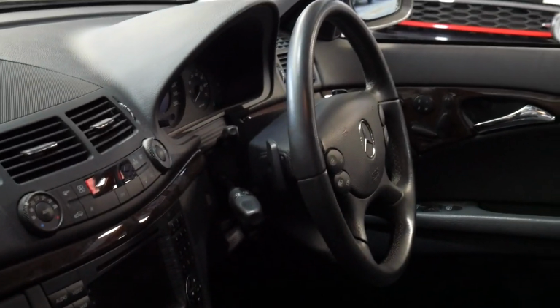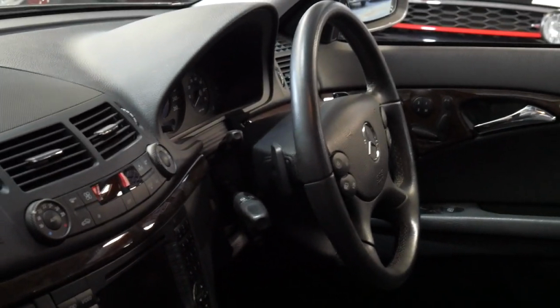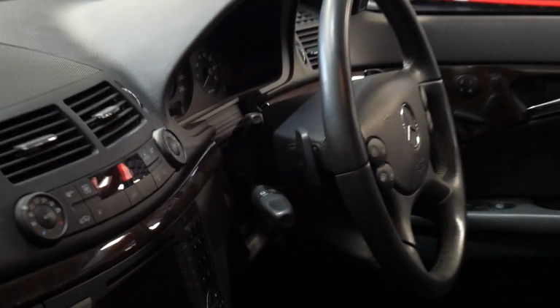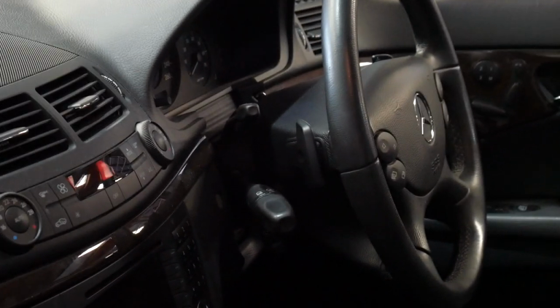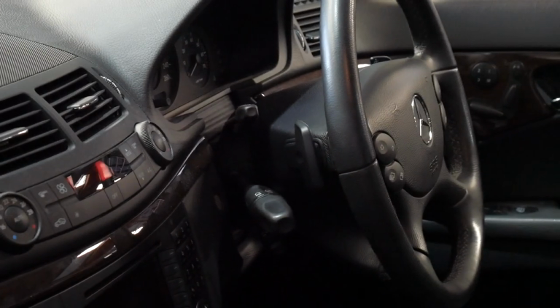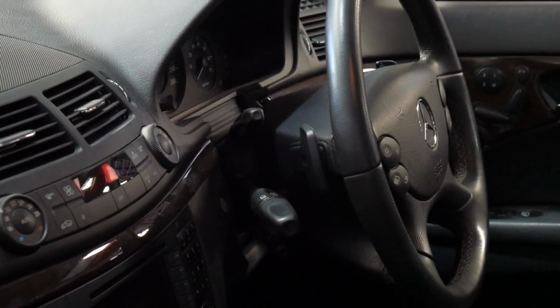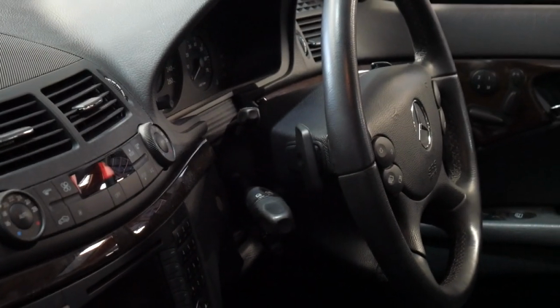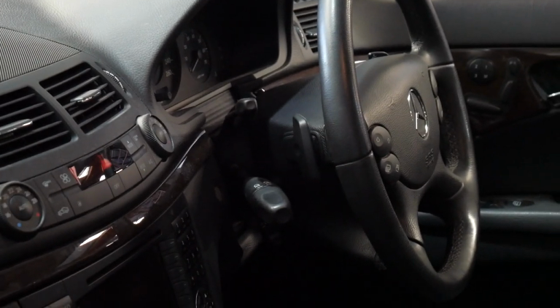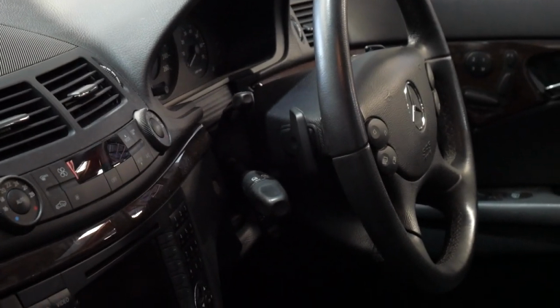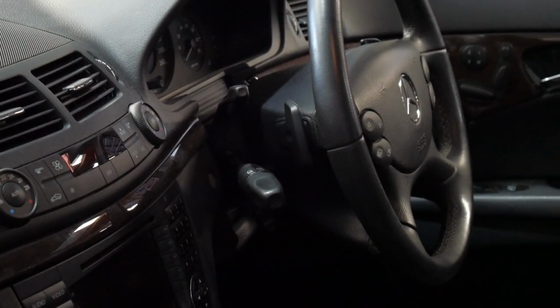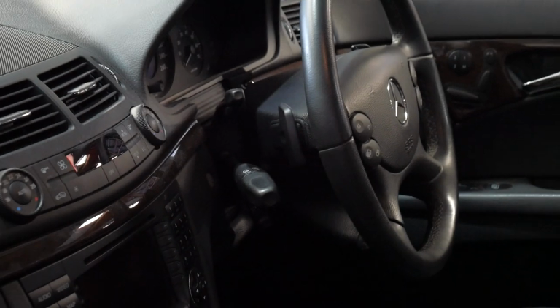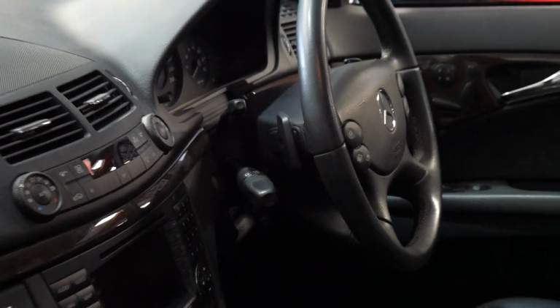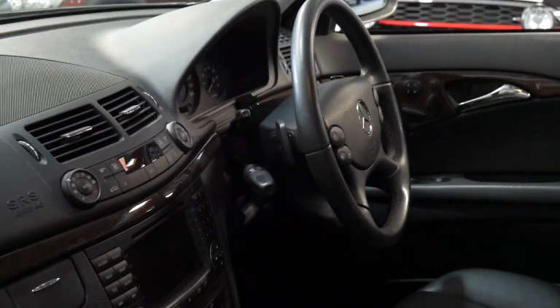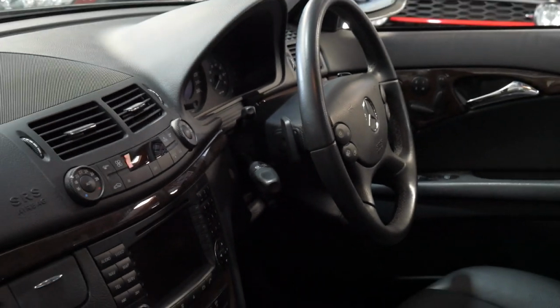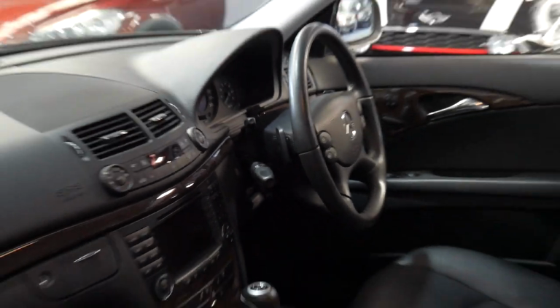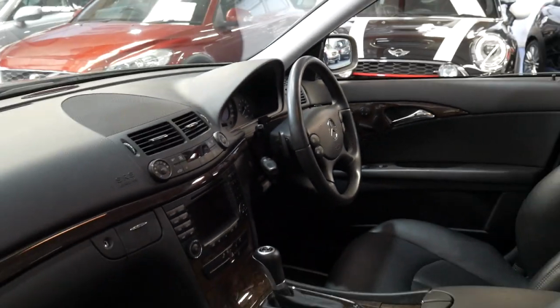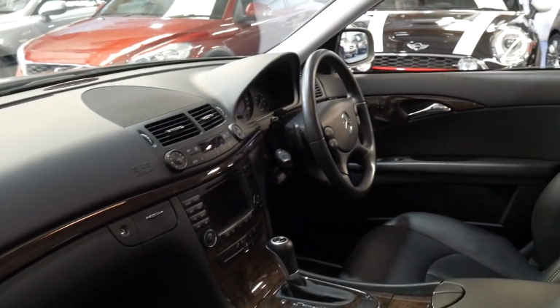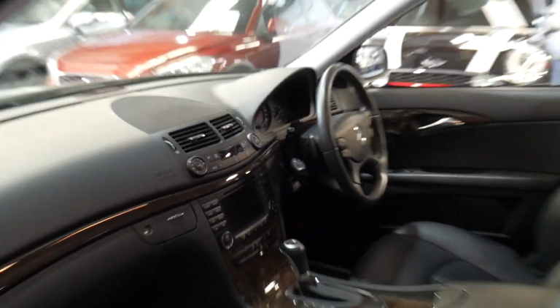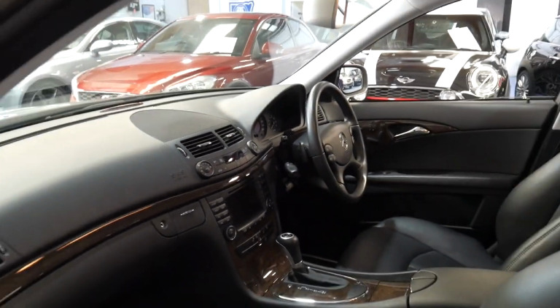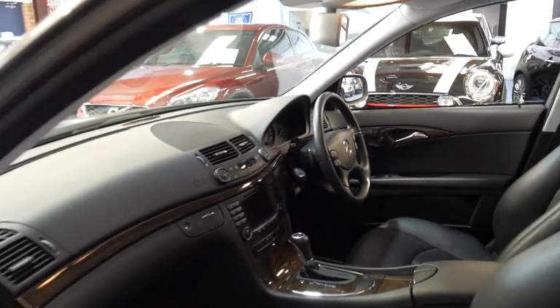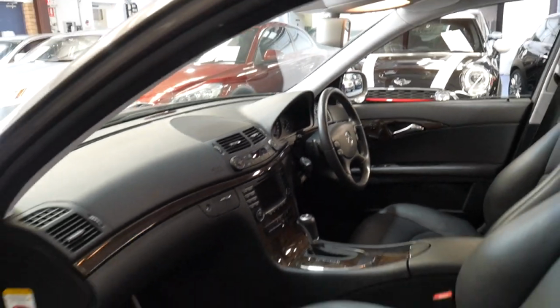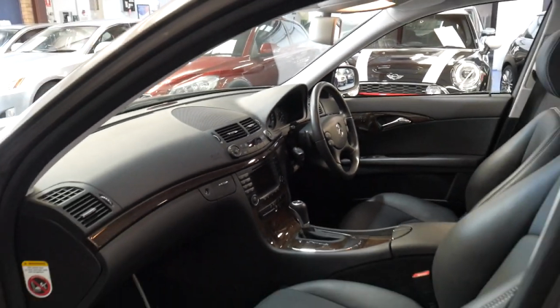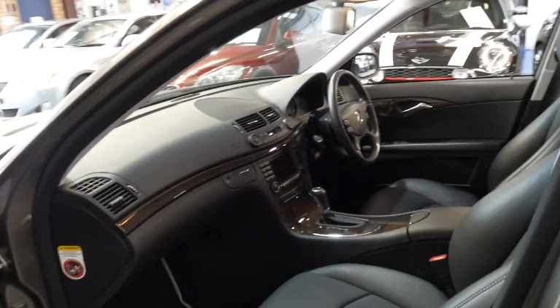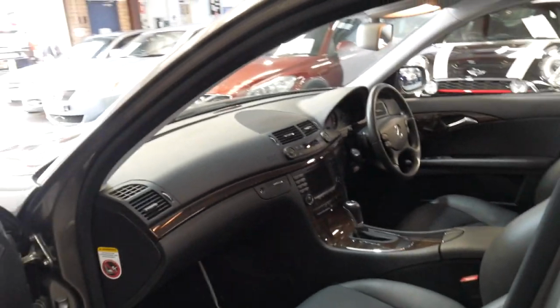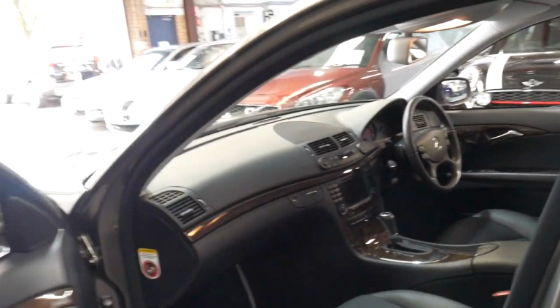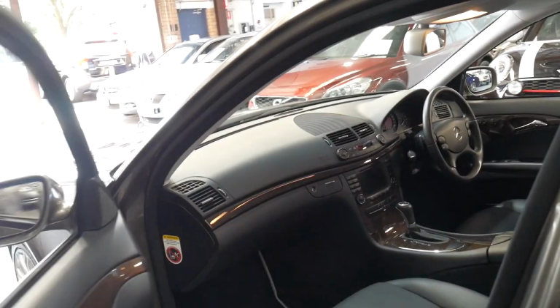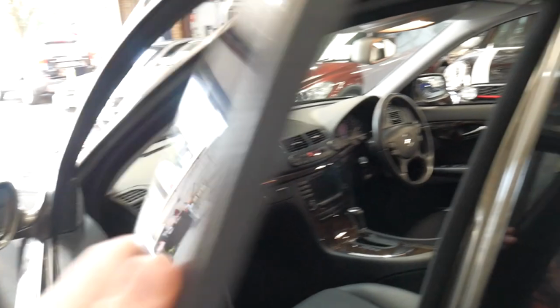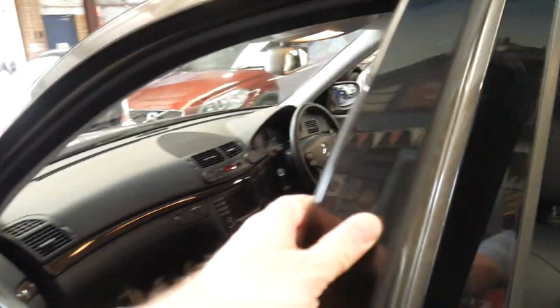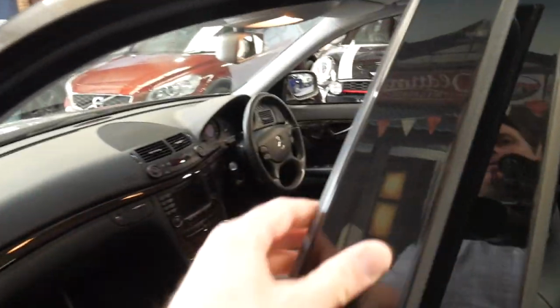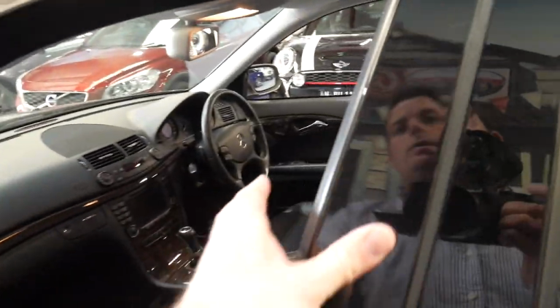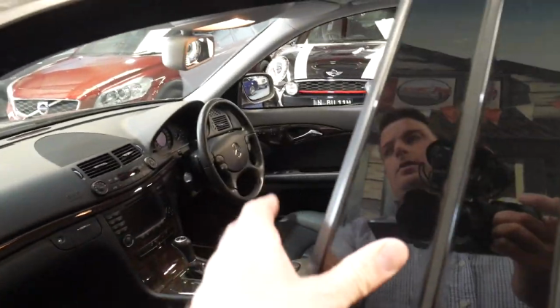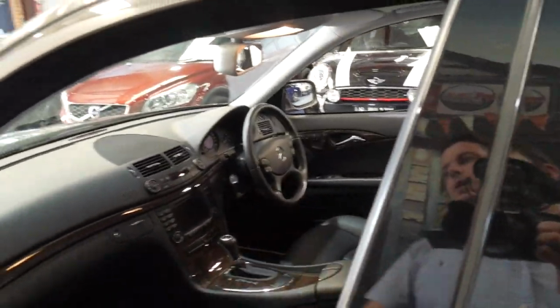It's got the paddles on the steering wheel. The air conditioning is ice-cold in this car. It's got navigation, obviously, and it's Bluetooth compatible.